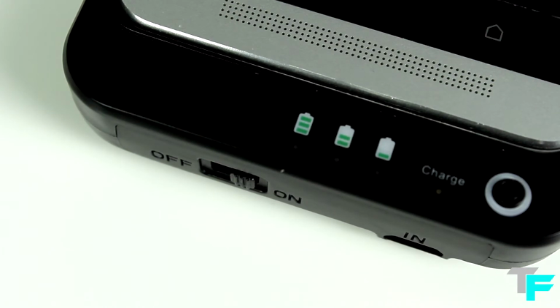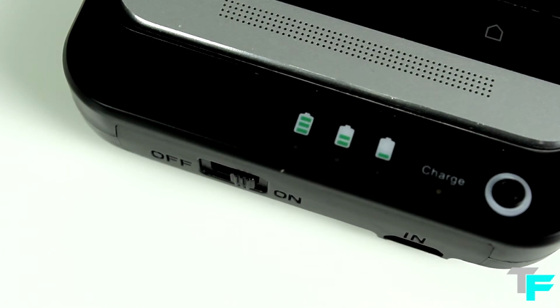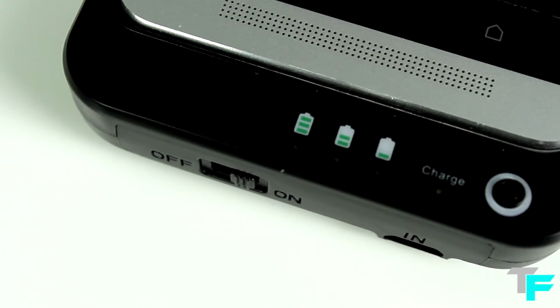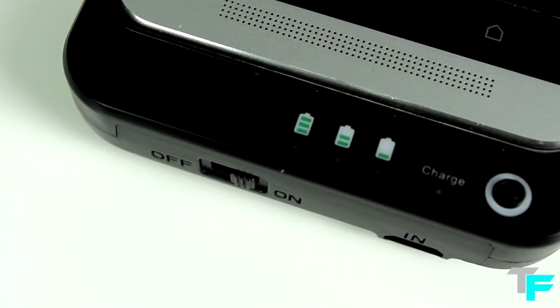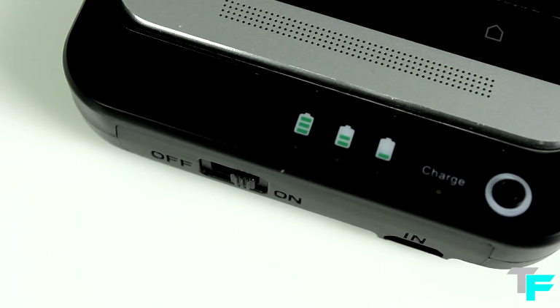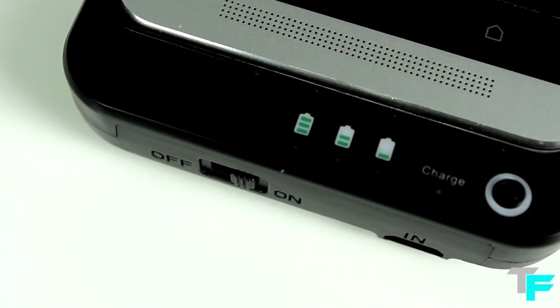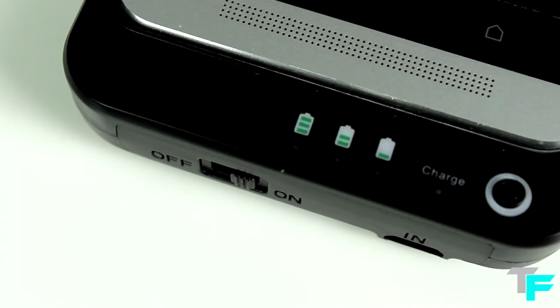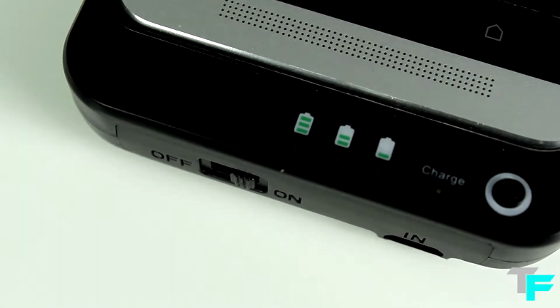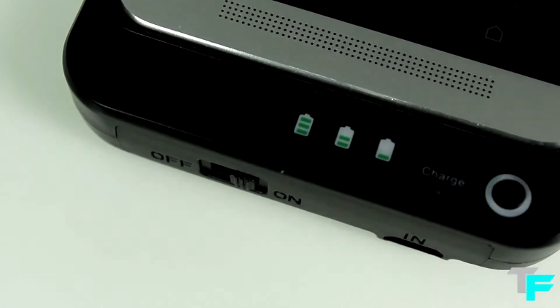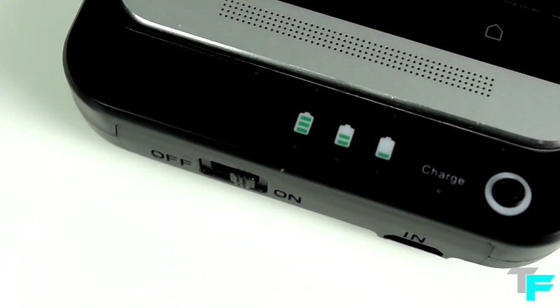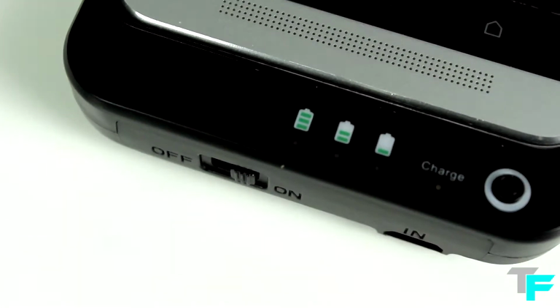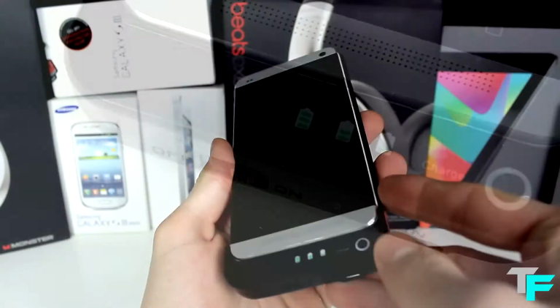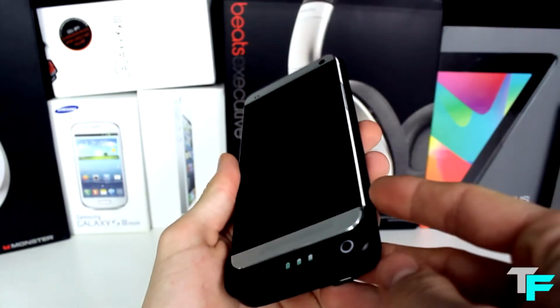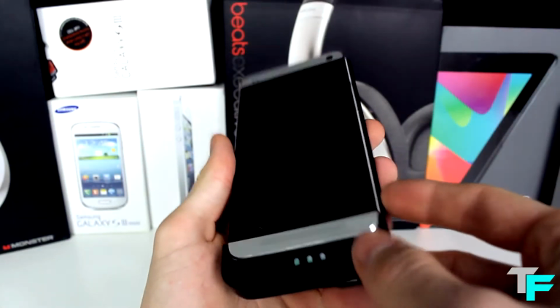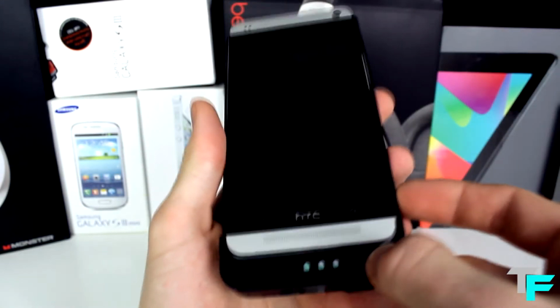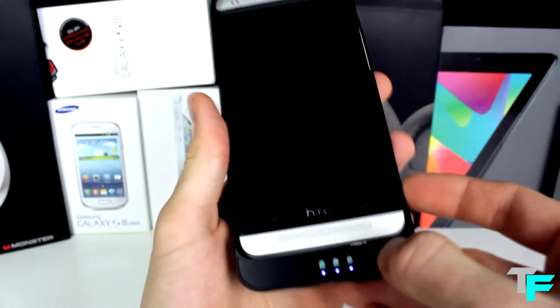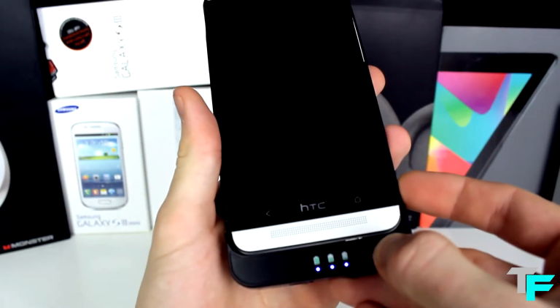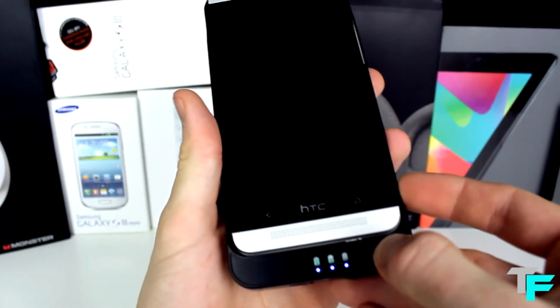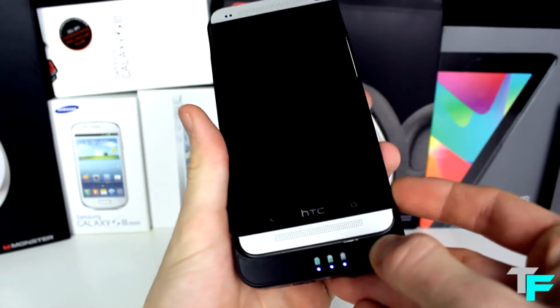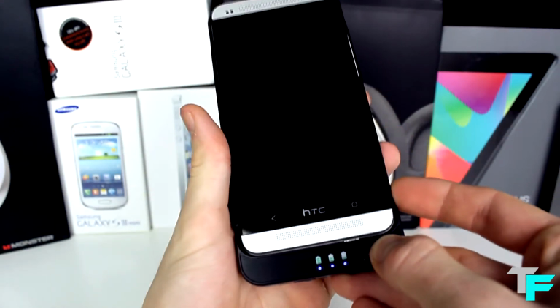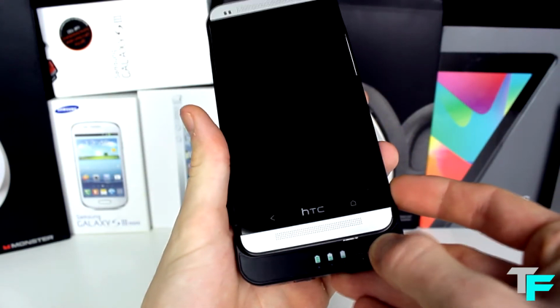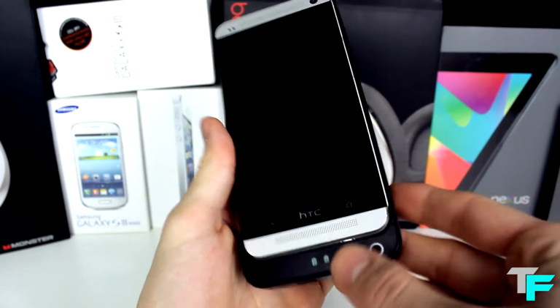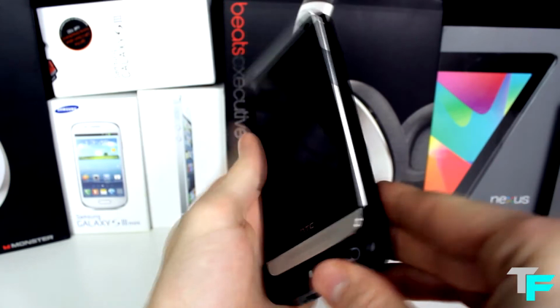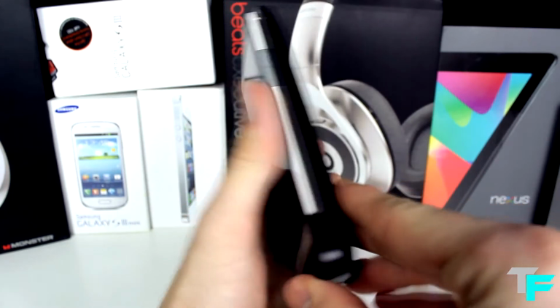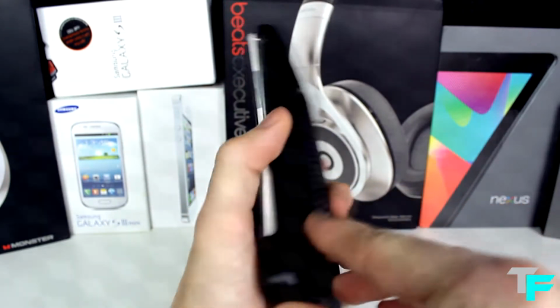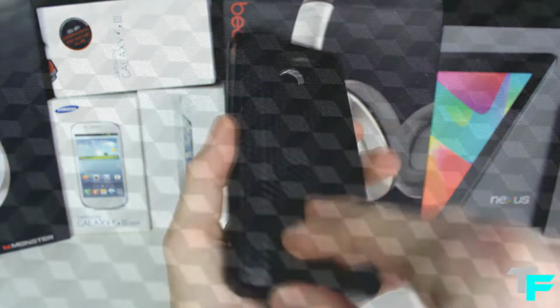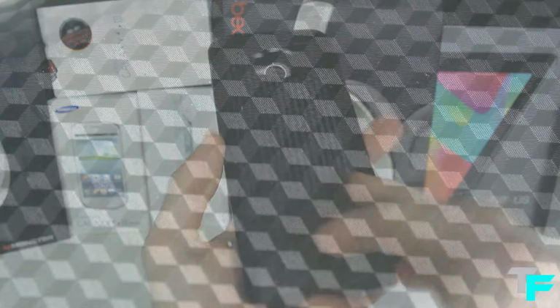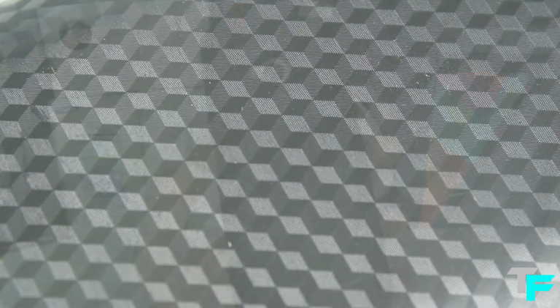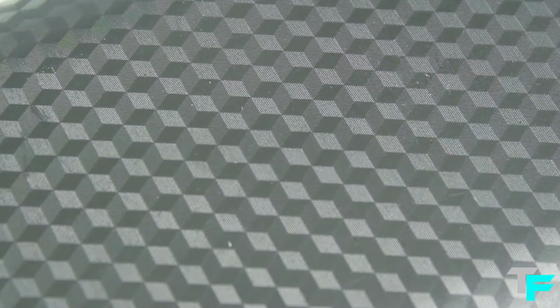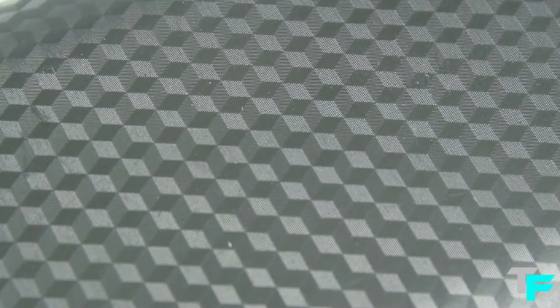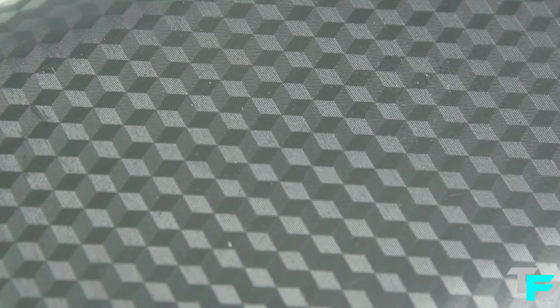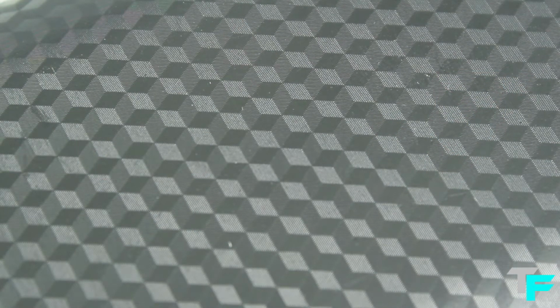There's also a port where you charge up the actual device. This does take a bit of time, but as it's a bigger battery — 3800mAh — of course it's going to take a little time.